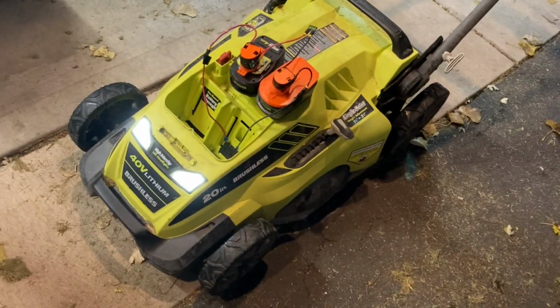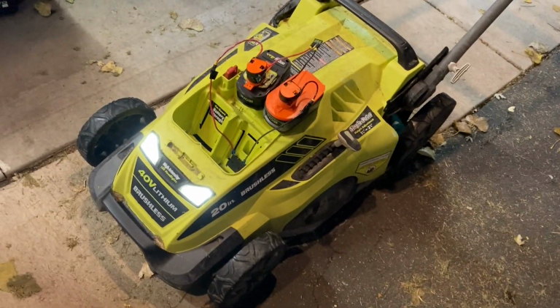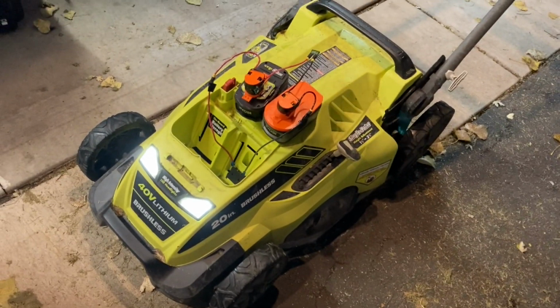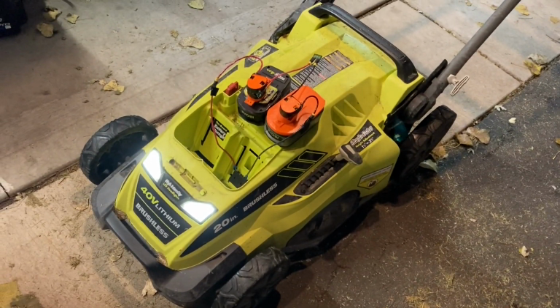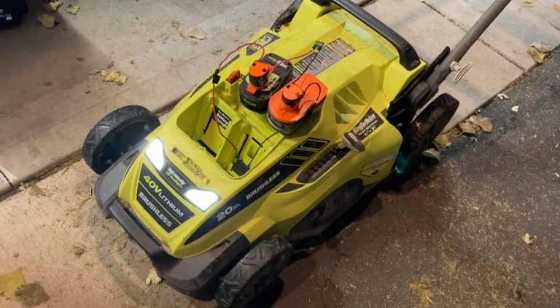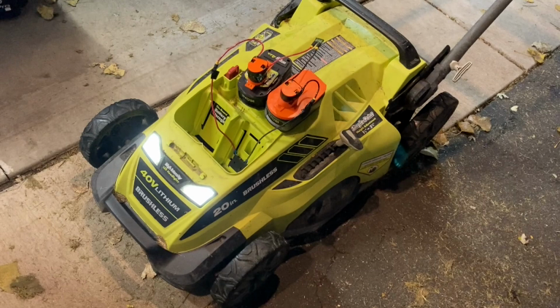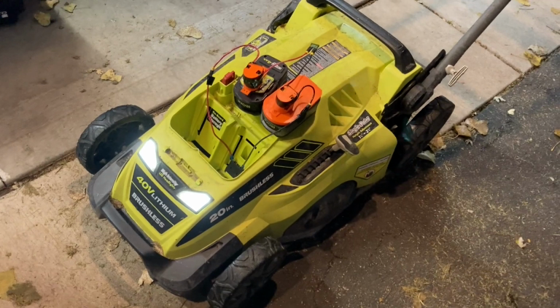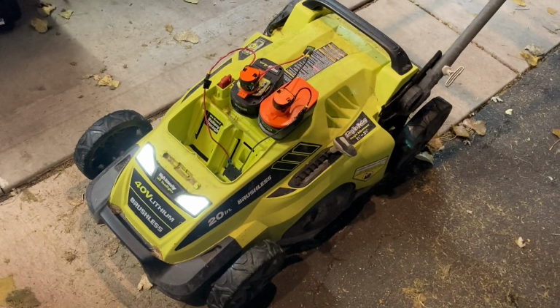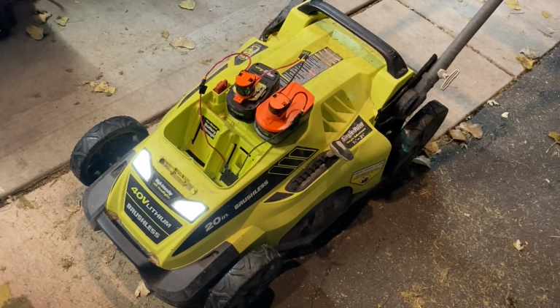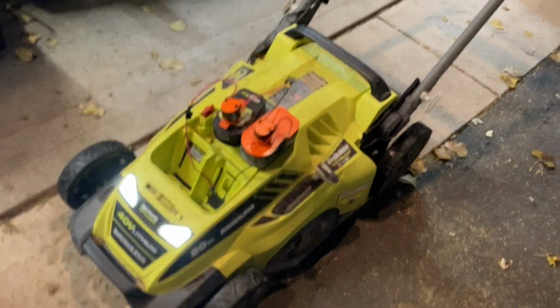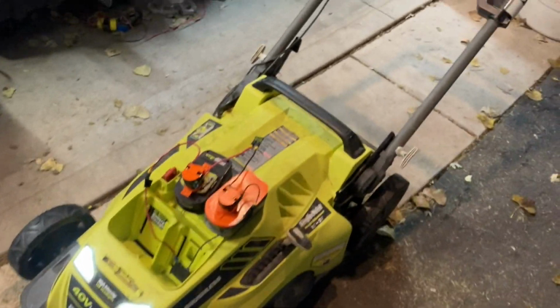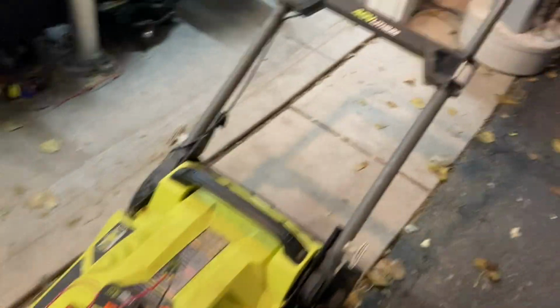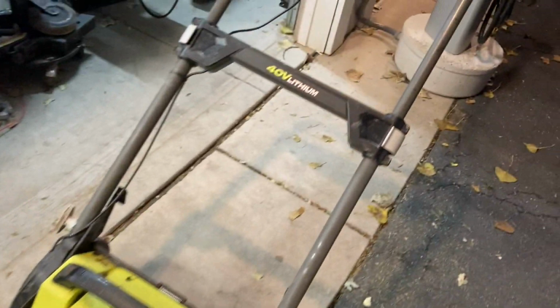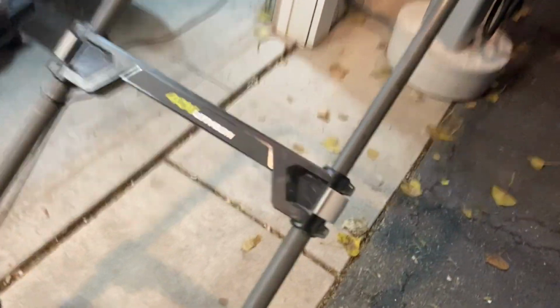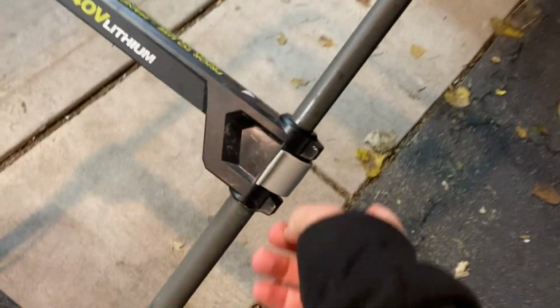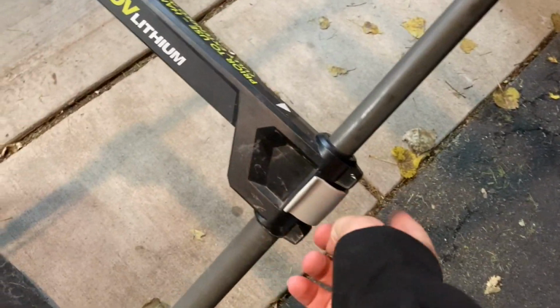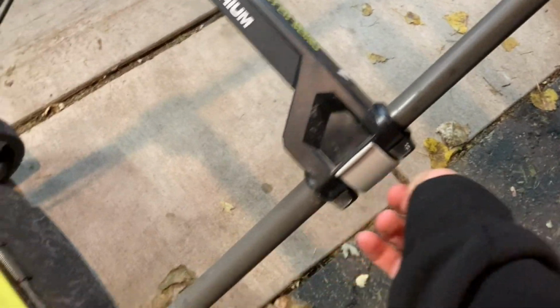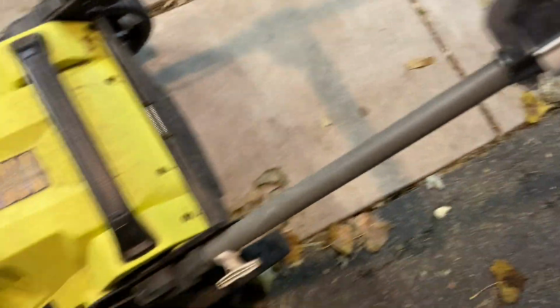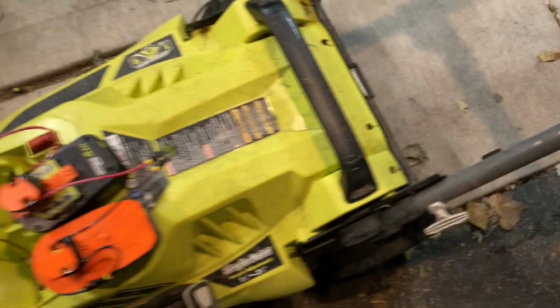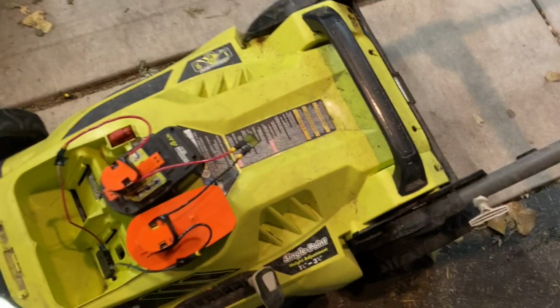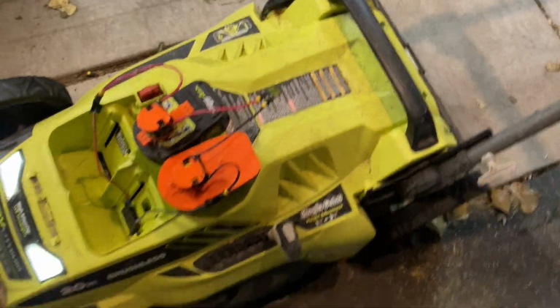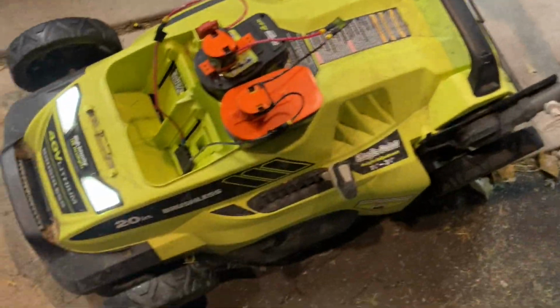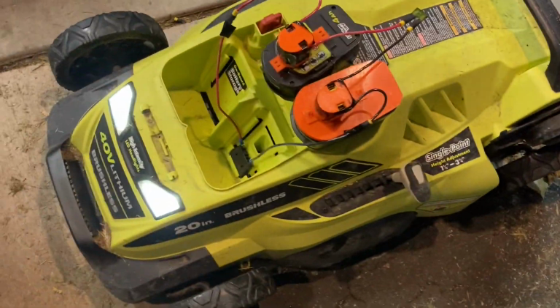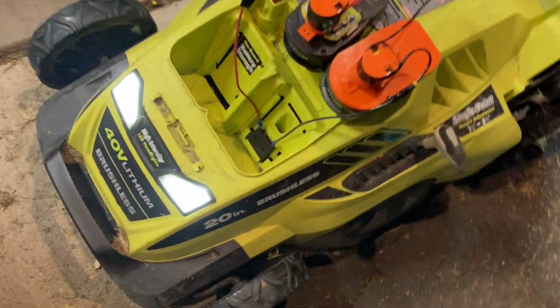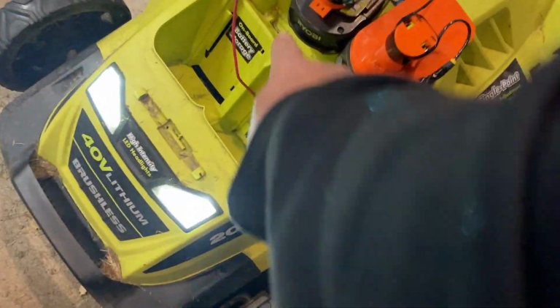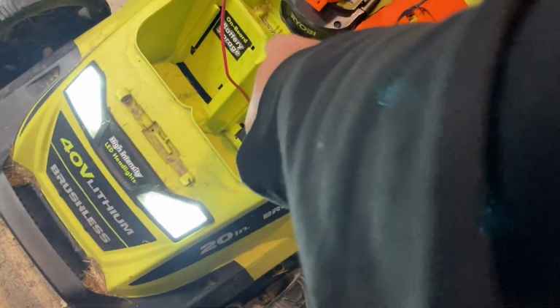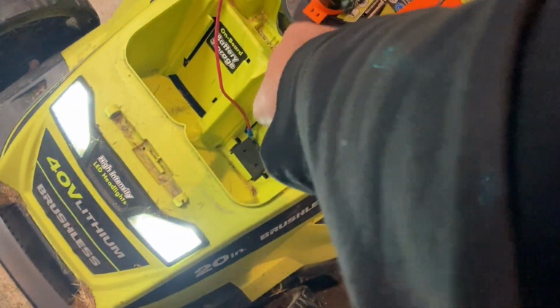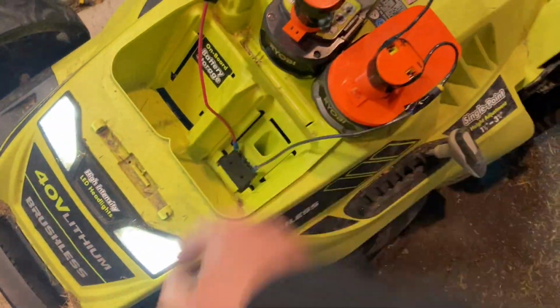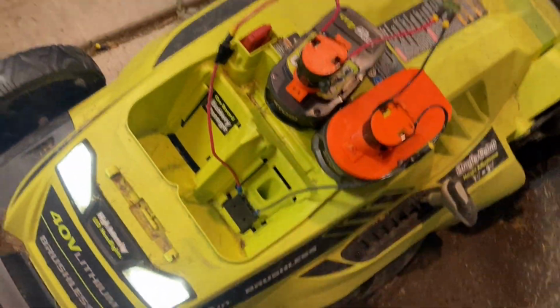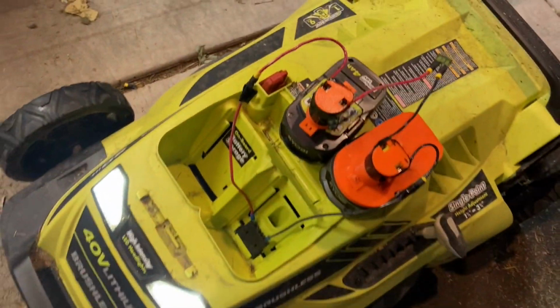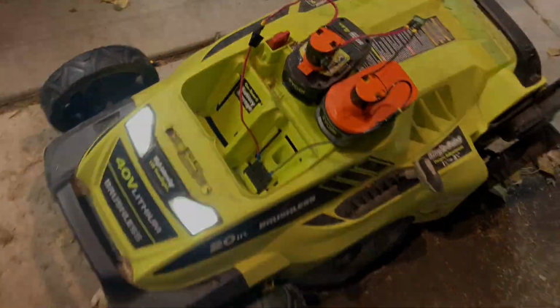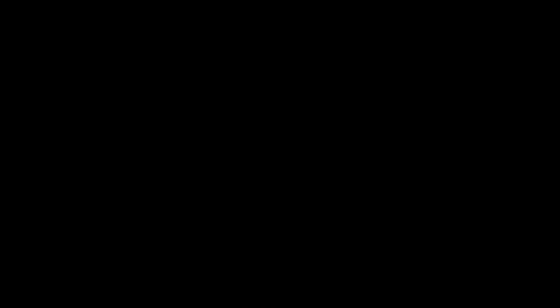Who knows, maybe they just had a dead battery and didn't want to deal with it anymore. Maybe they had a problem with that micro switch. I don't know why, but it runs just fine on a pair of these 18-volt batteries.